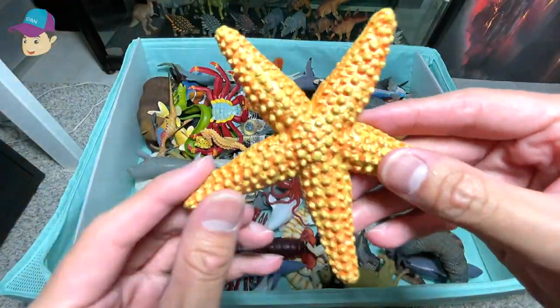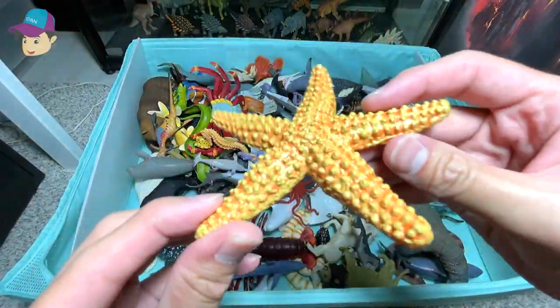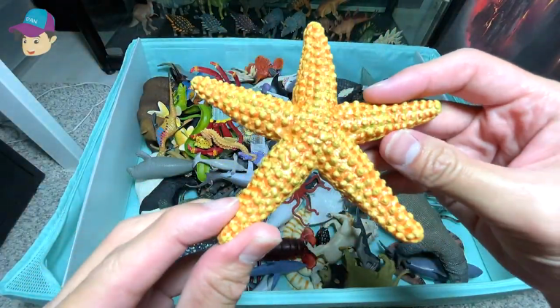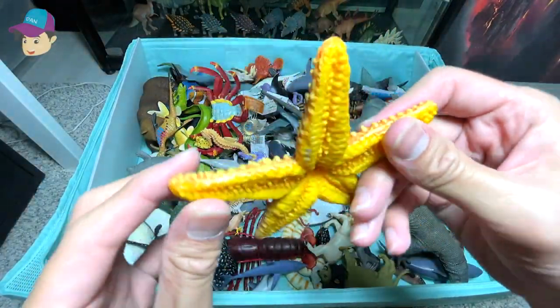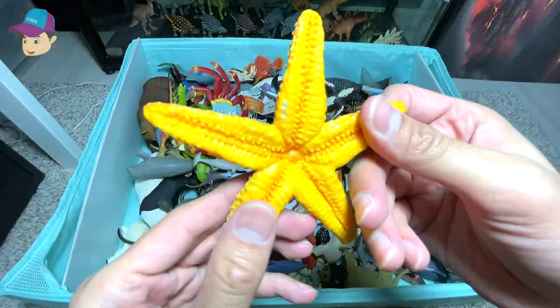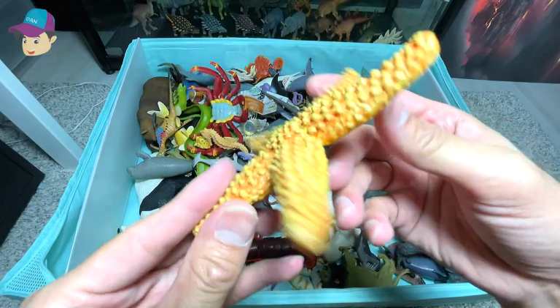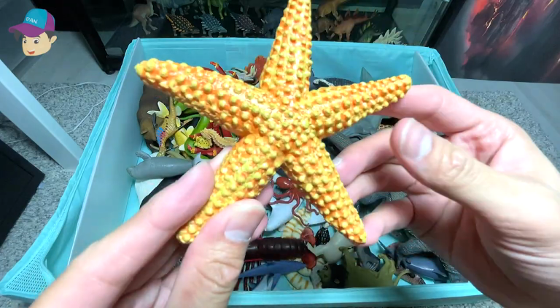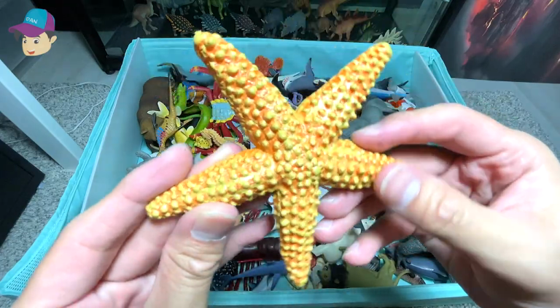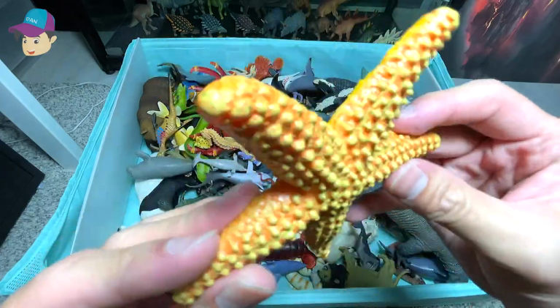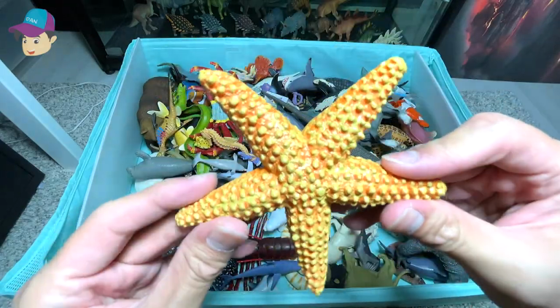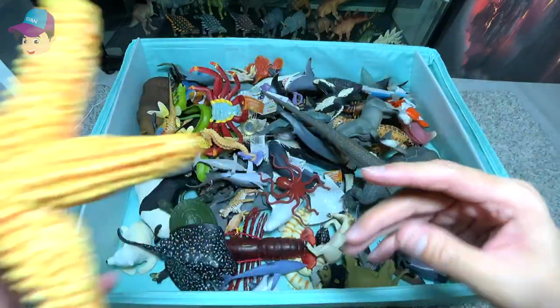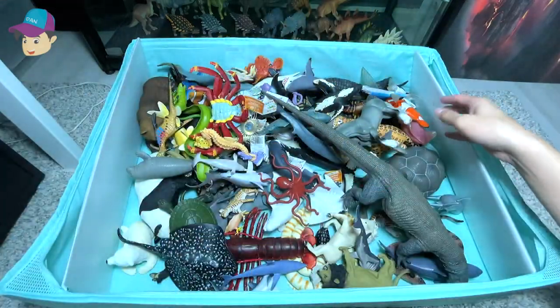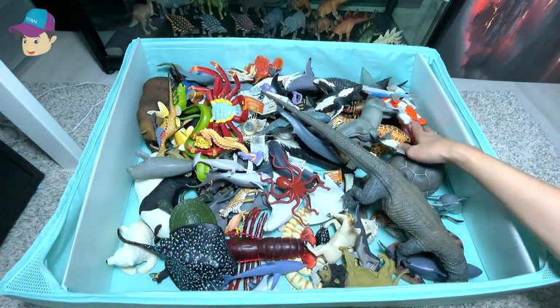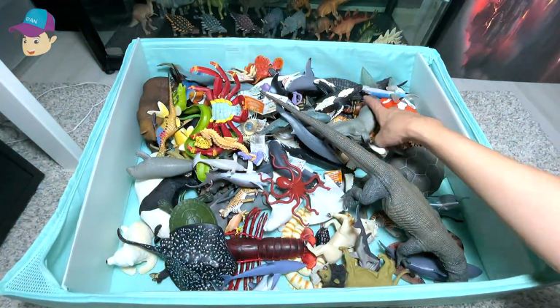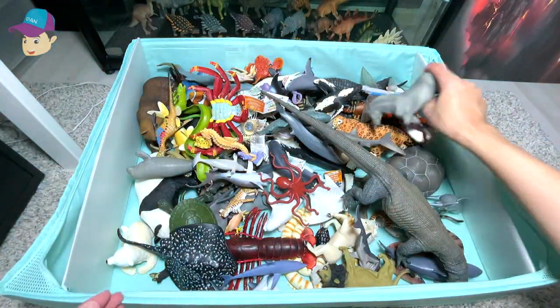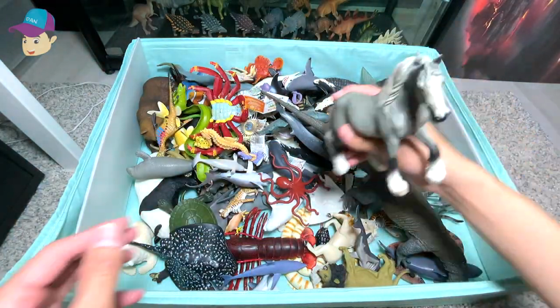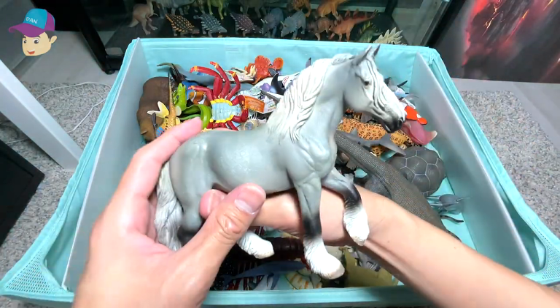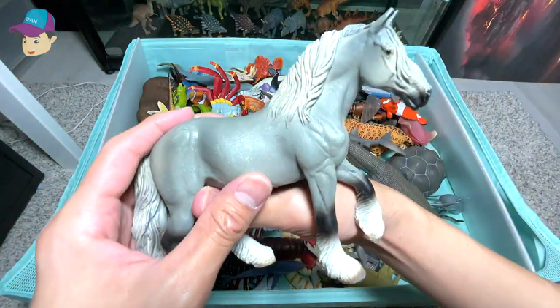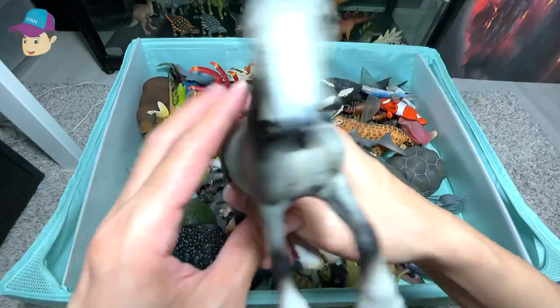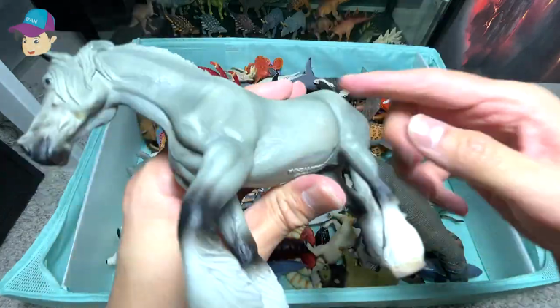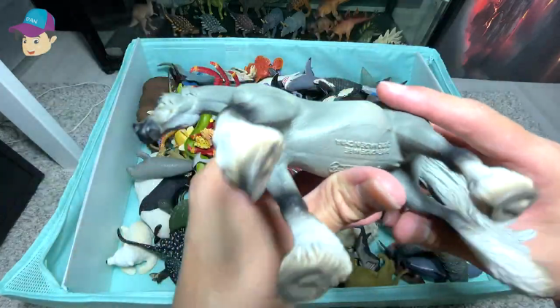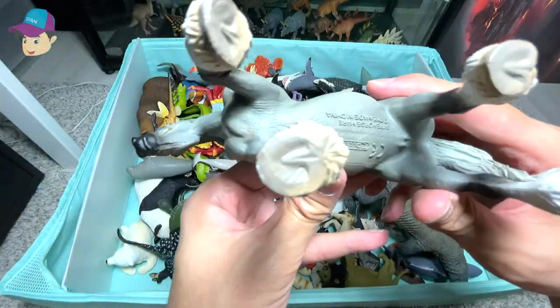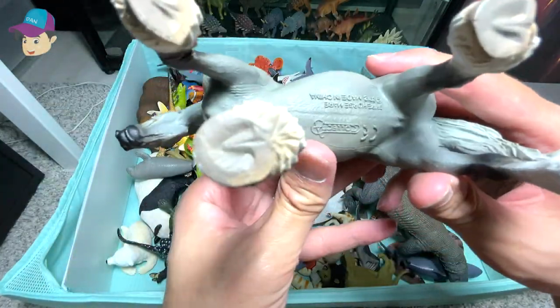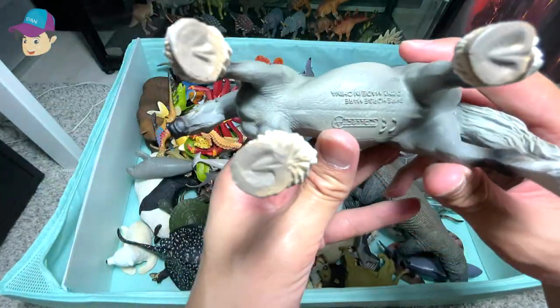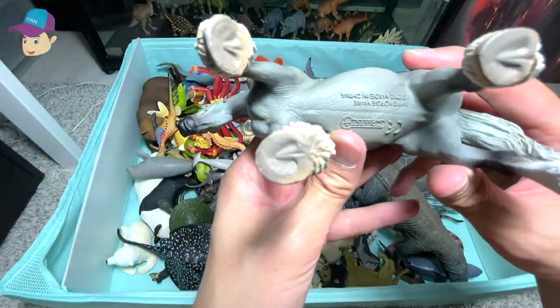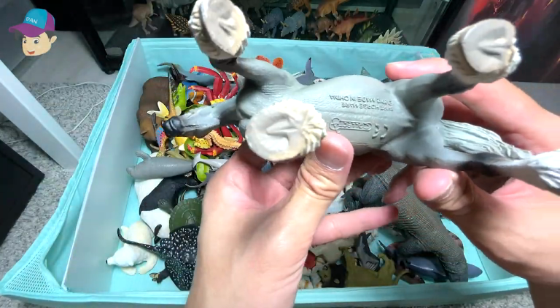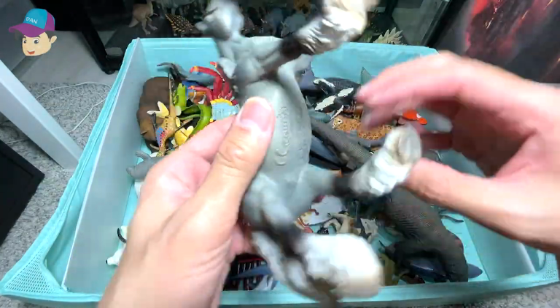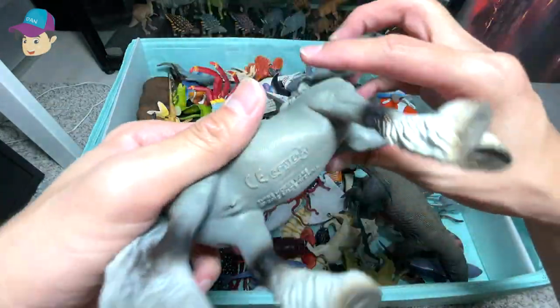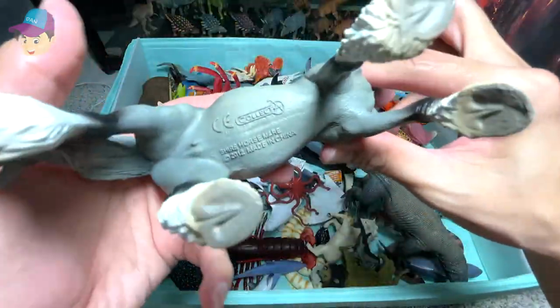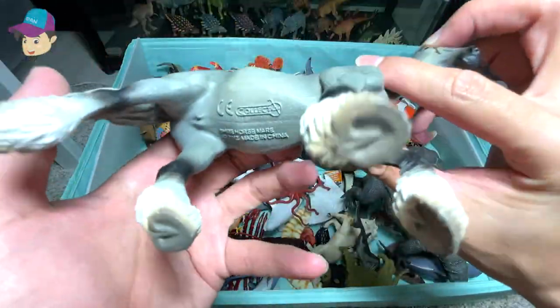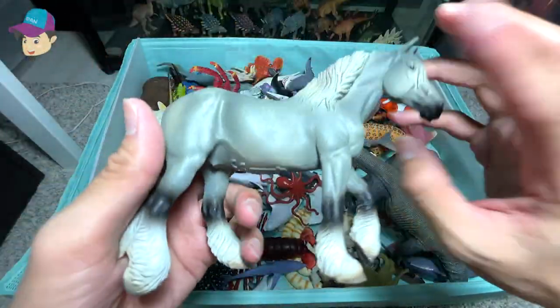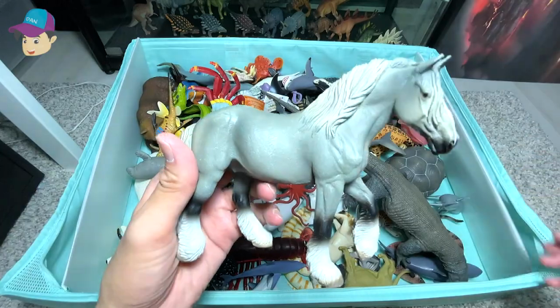Next up, a starfish — what a beautiful sea animal. Next up, we have a beautiful horse, and this horse is known as the Shire Horse.